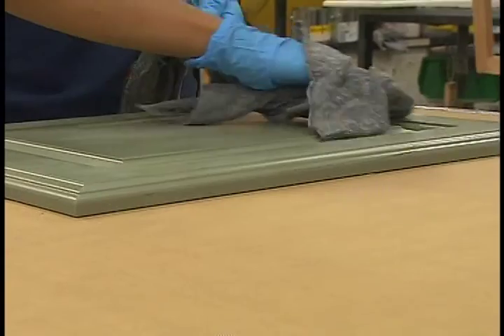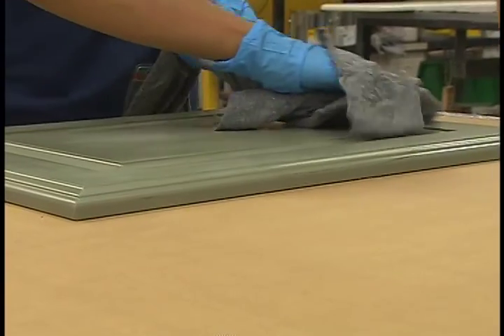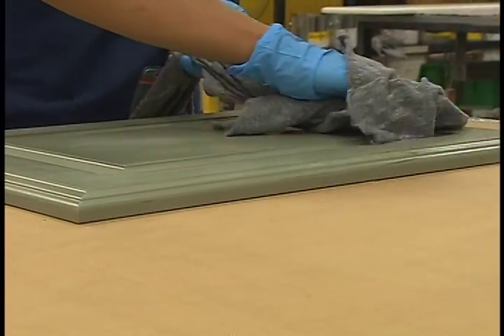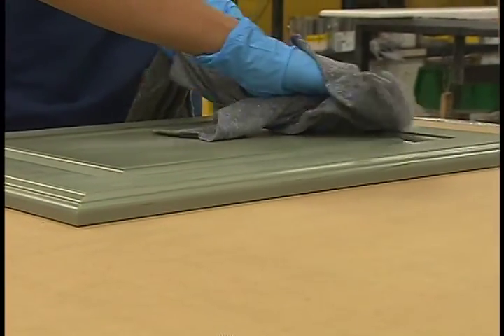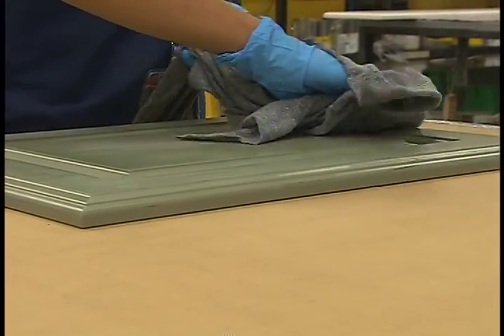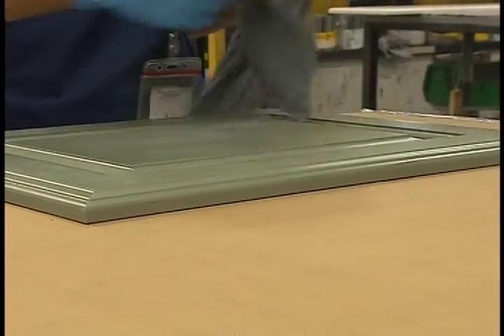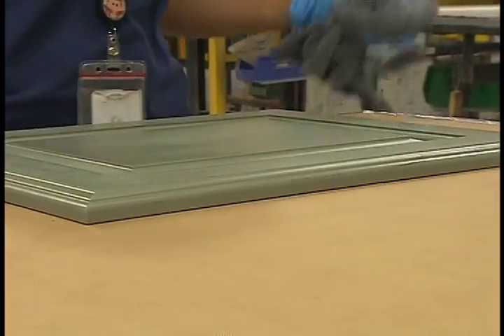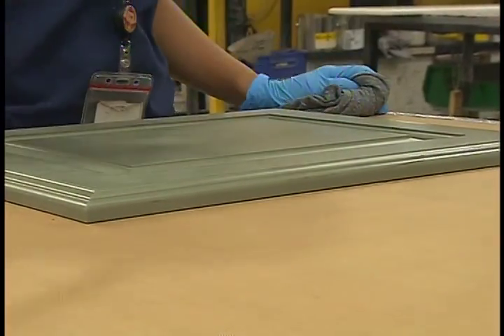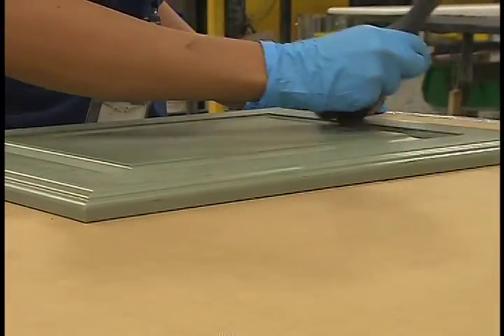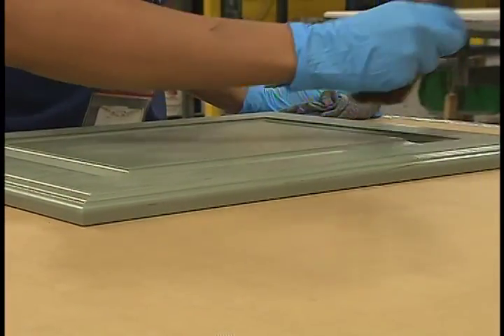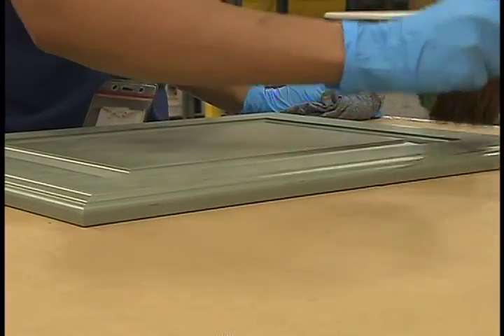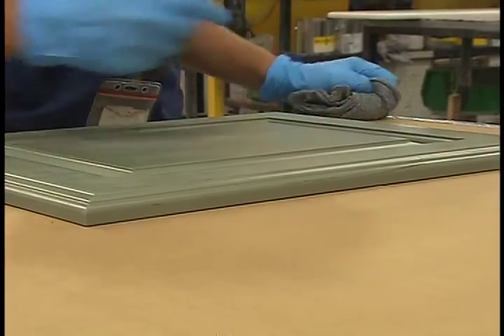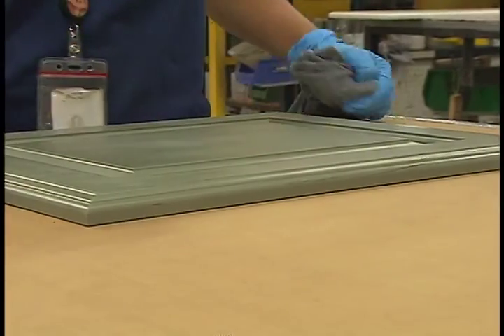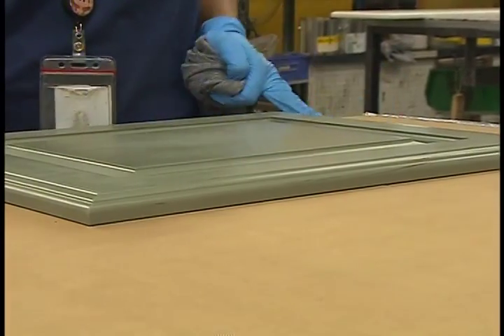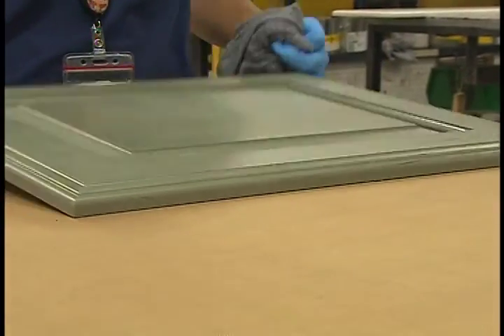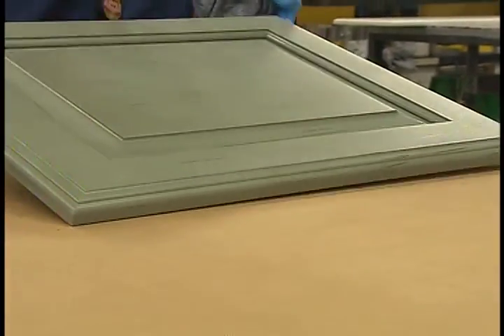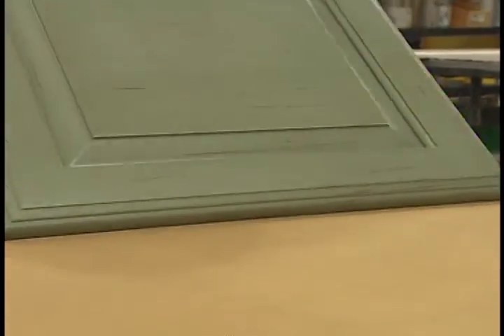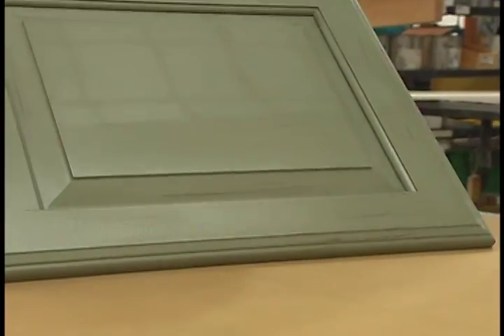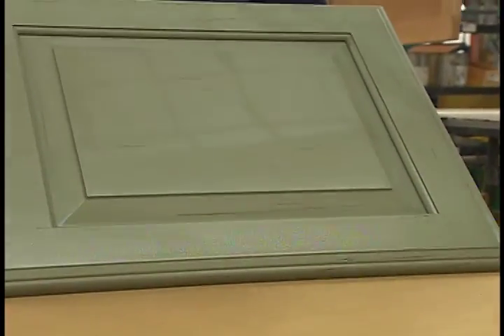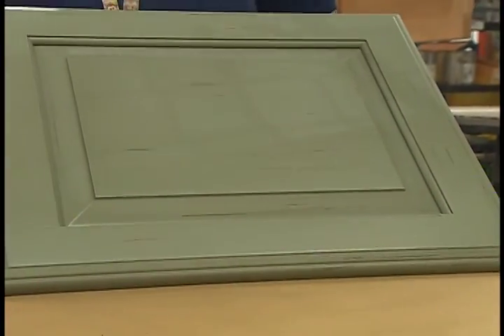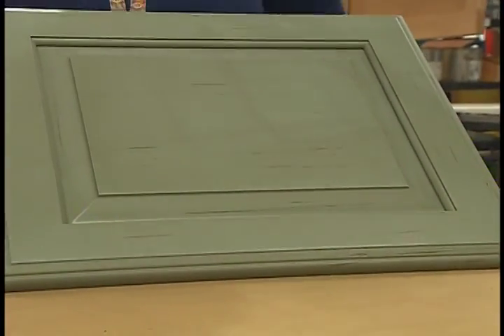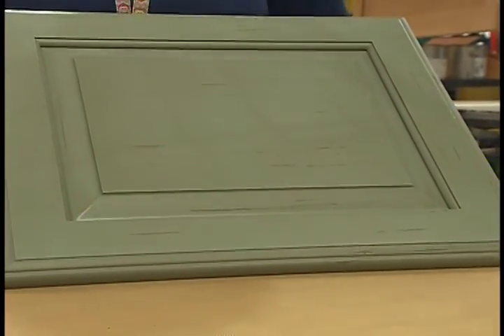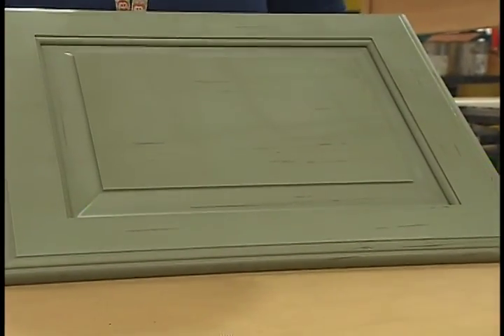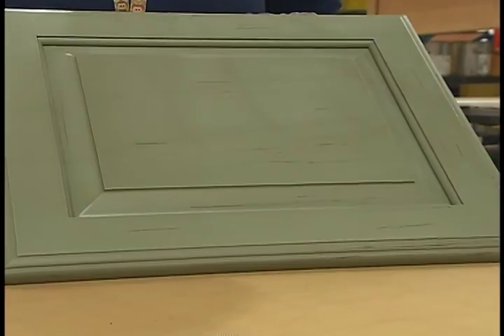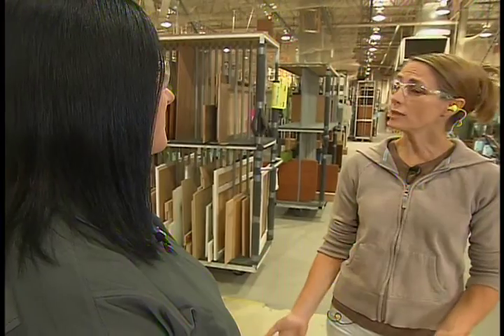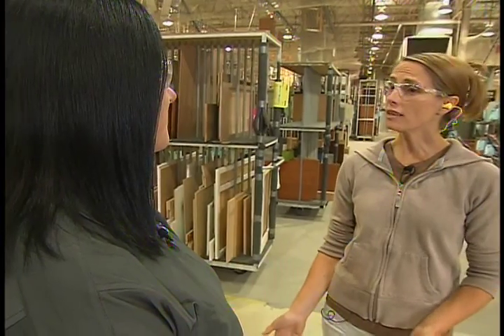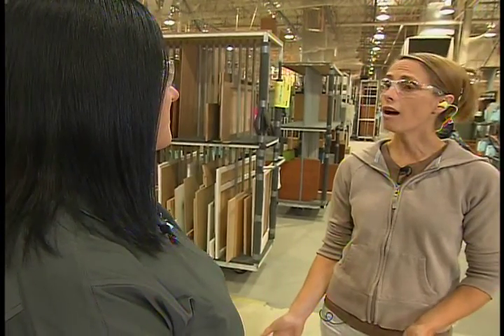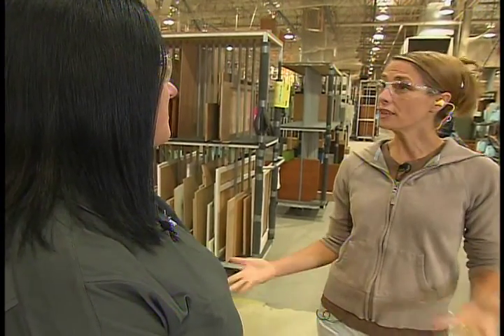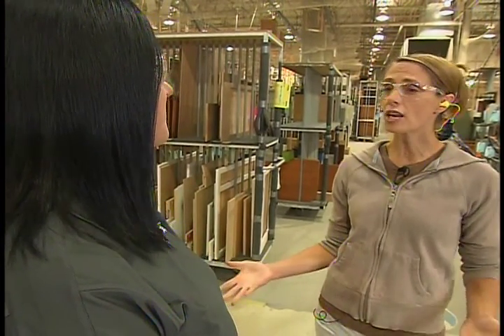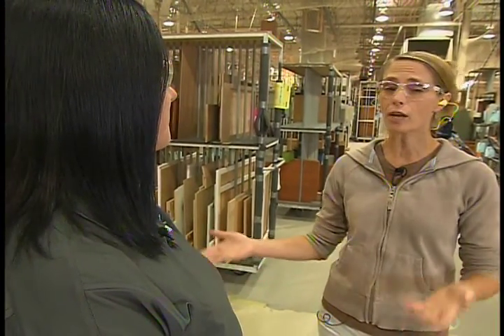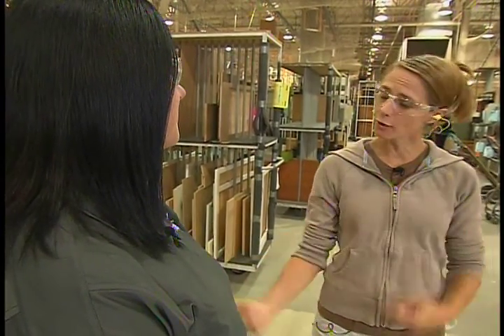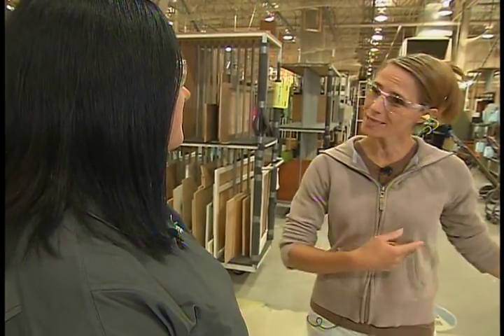We also have a new Stony Brook Collection, which is a multi-layer dry brush application that really gives the appearance of more texture to the door. And then once everything is all finished, we head over to assembly.